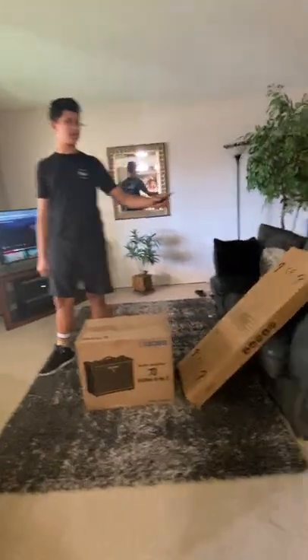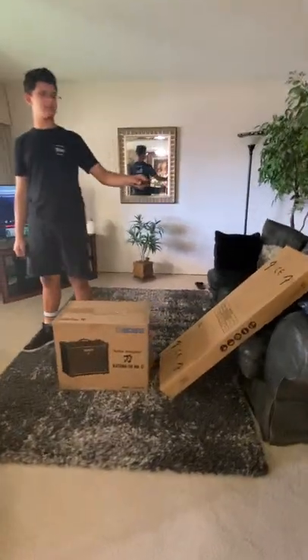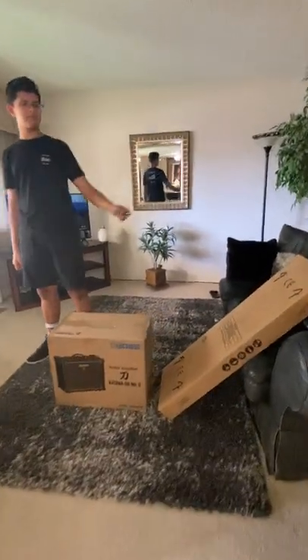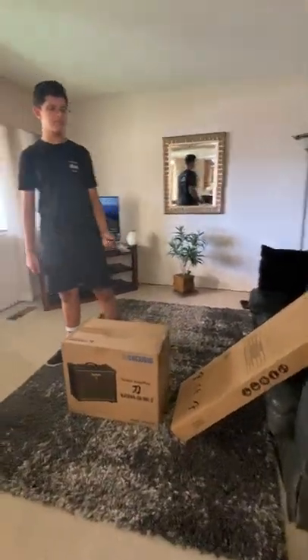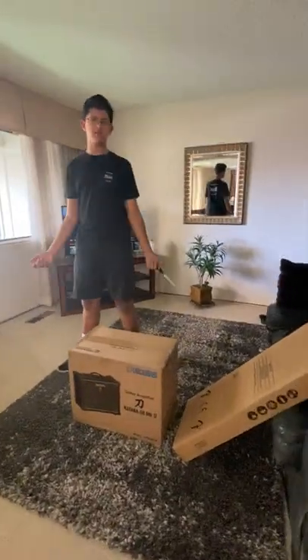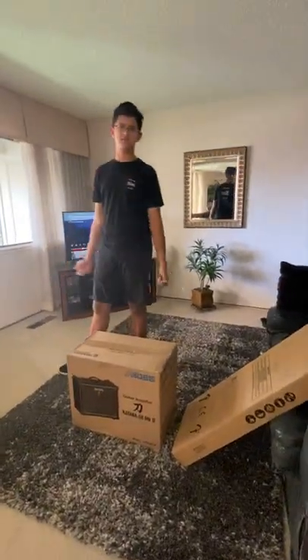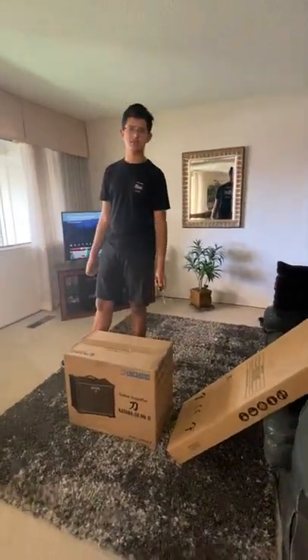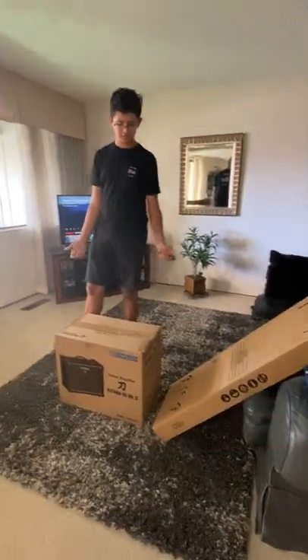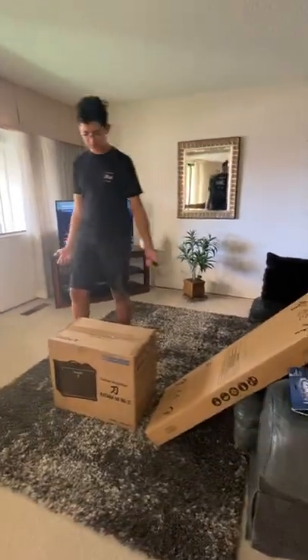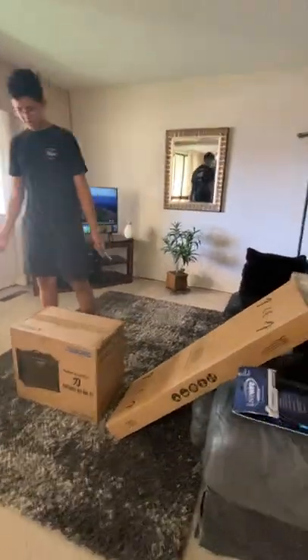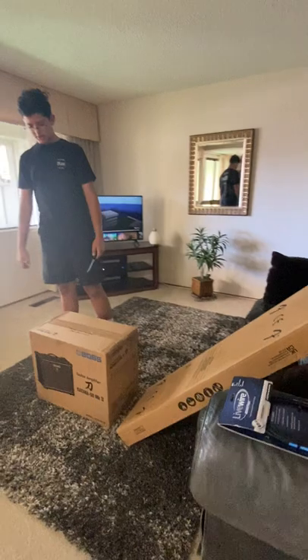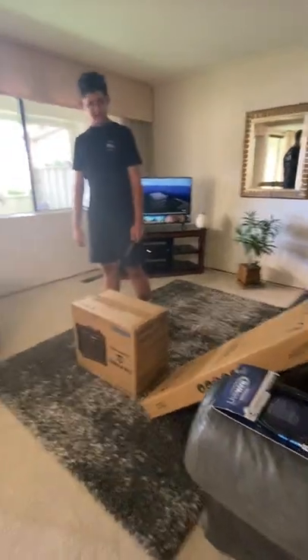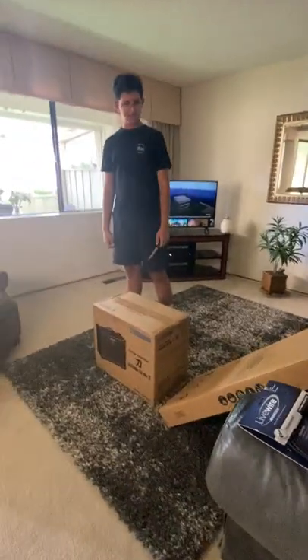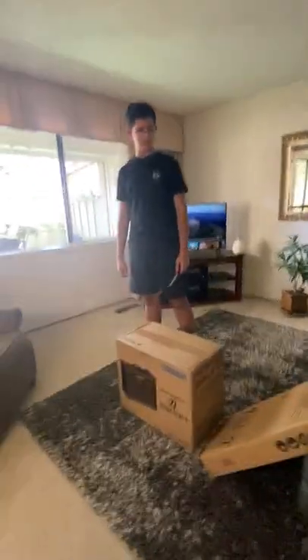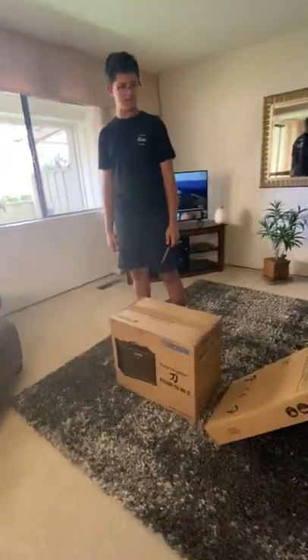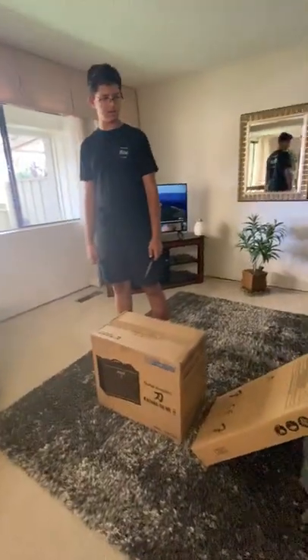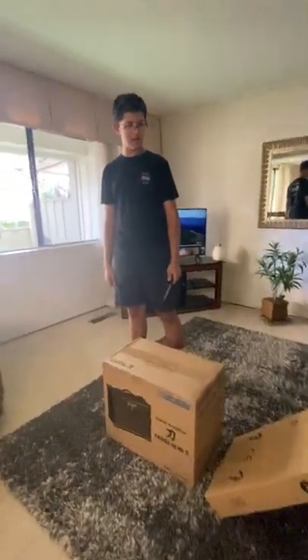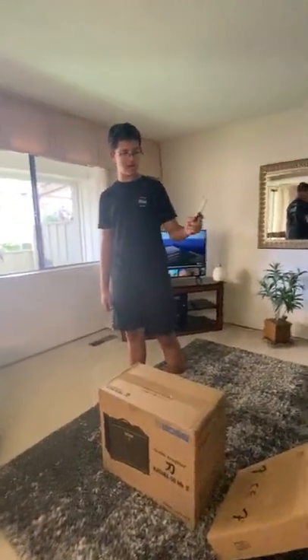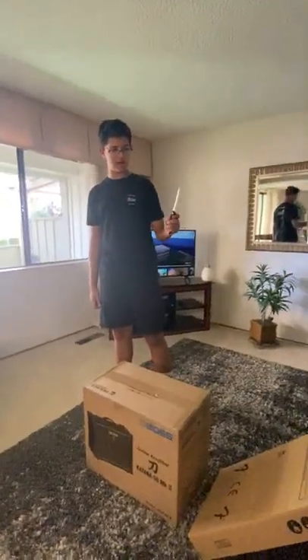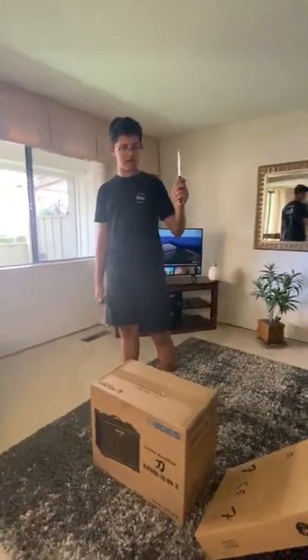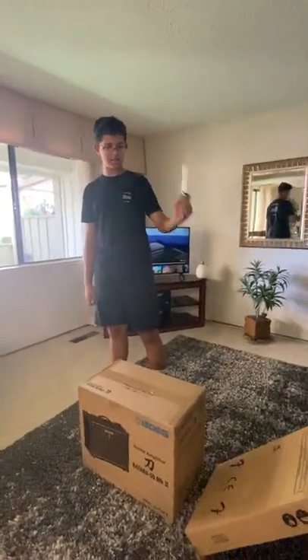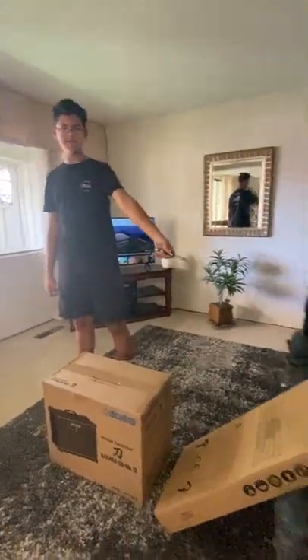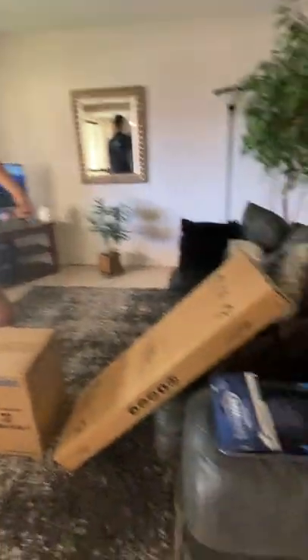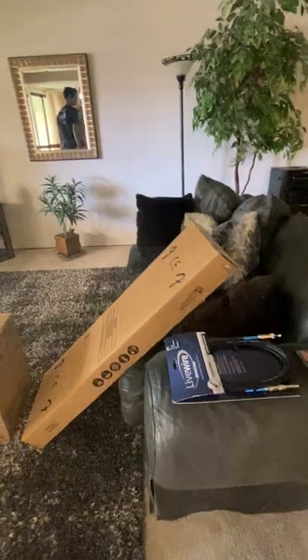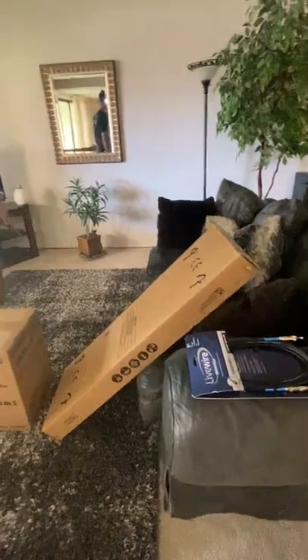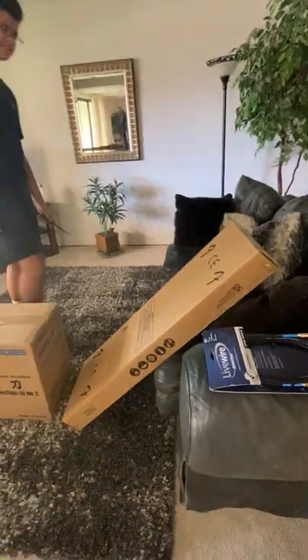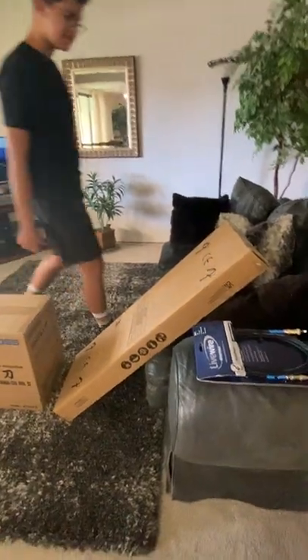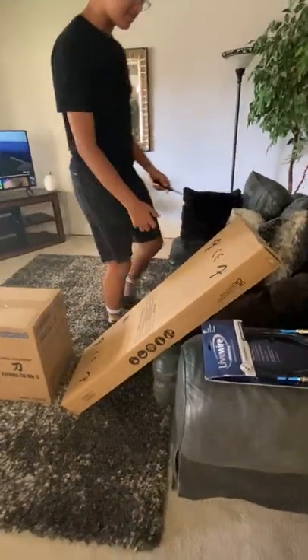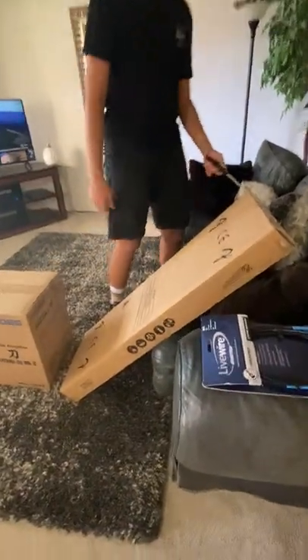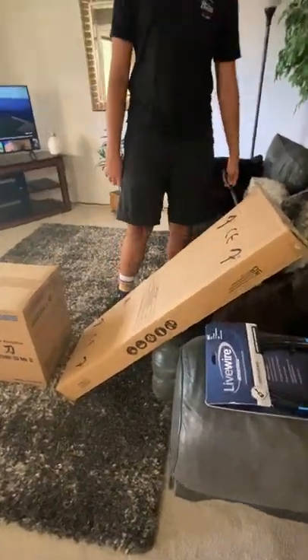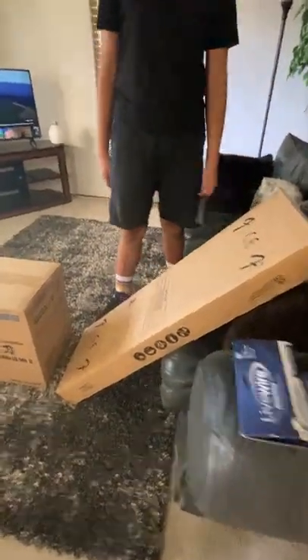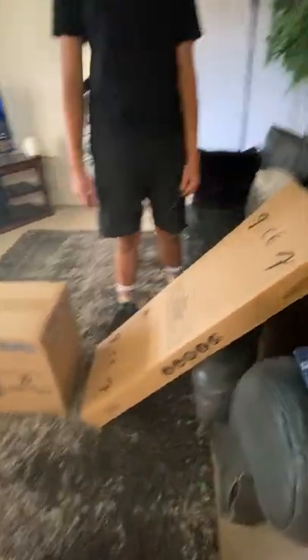I'm pretty much just unboxing them. I think... what should we start with first? You need to do the guitar first. All right, well then, do the guitar. Or should I save the best for next?